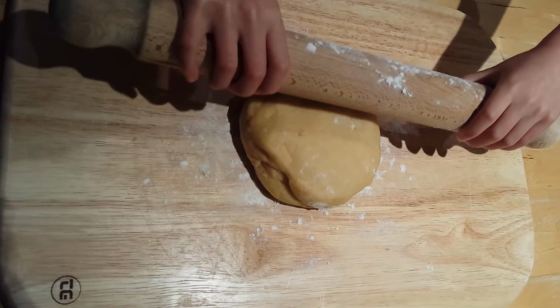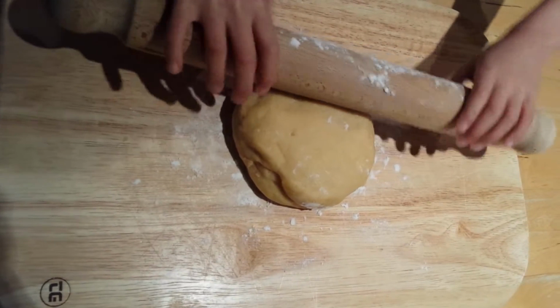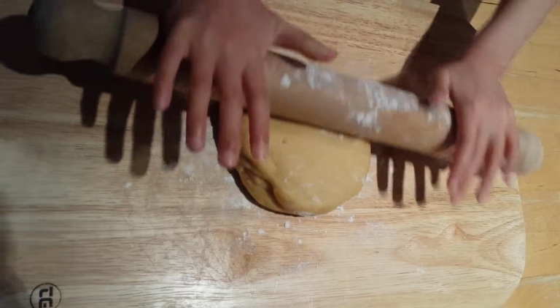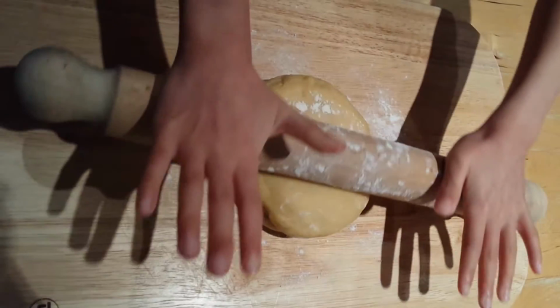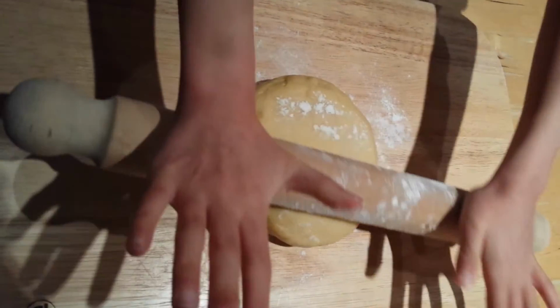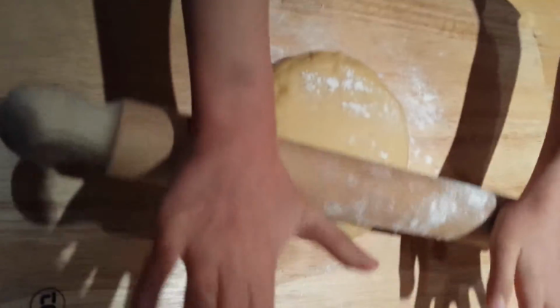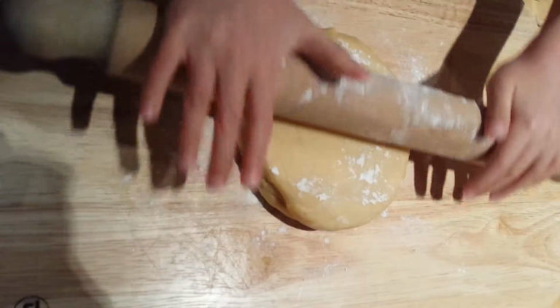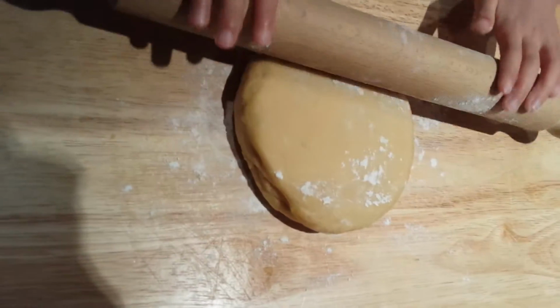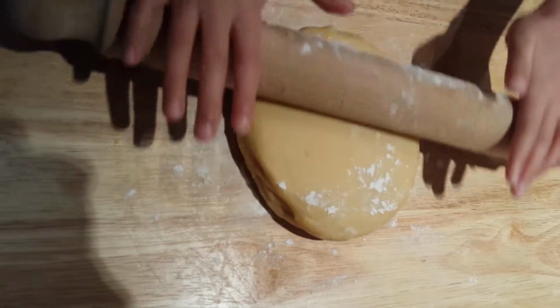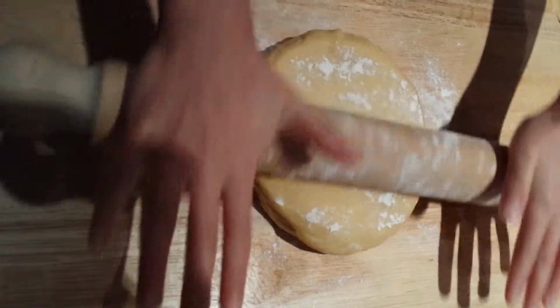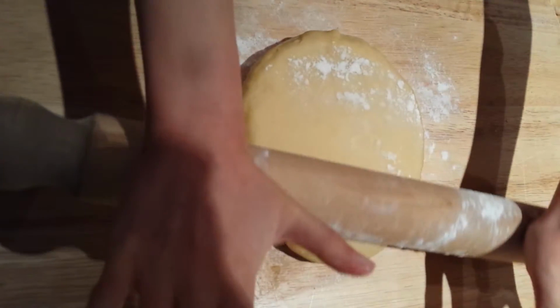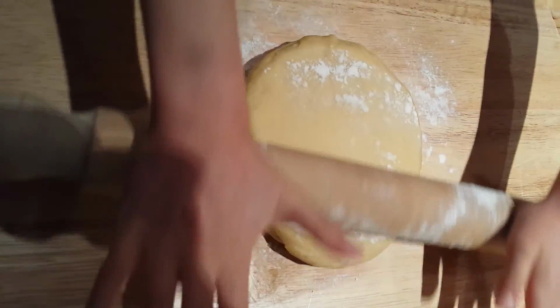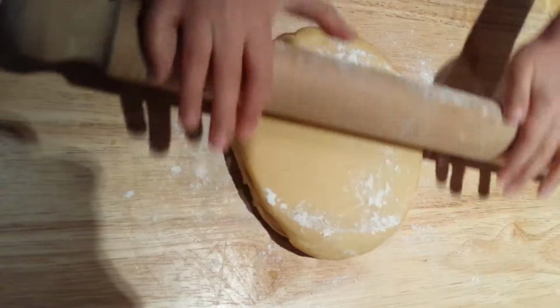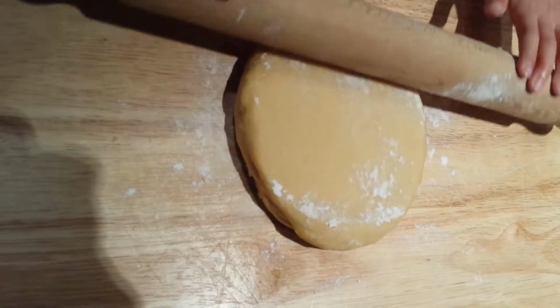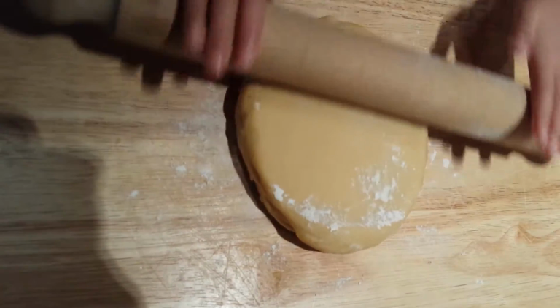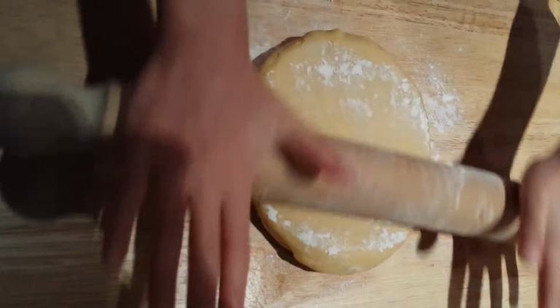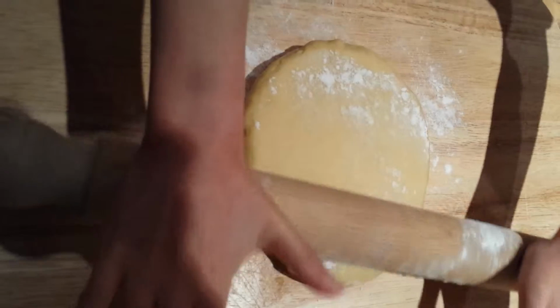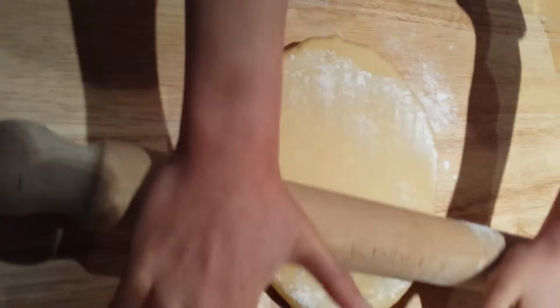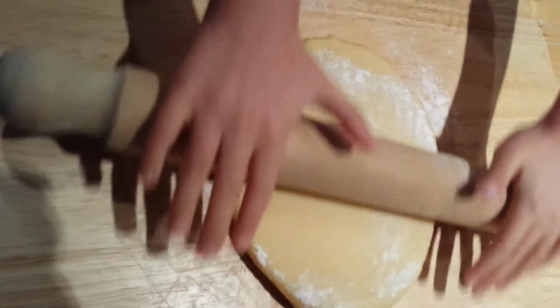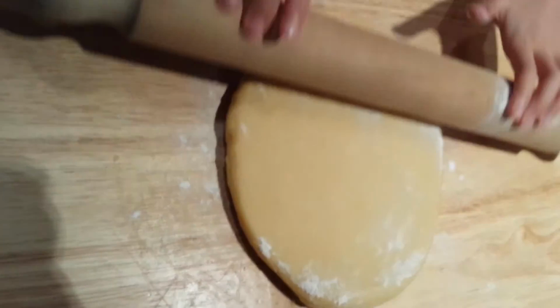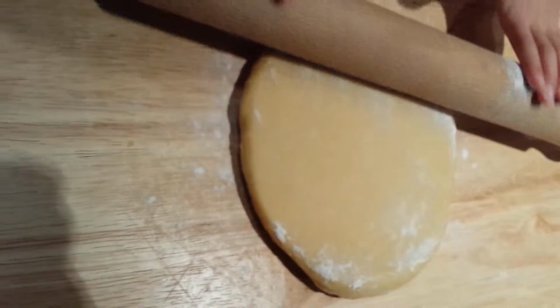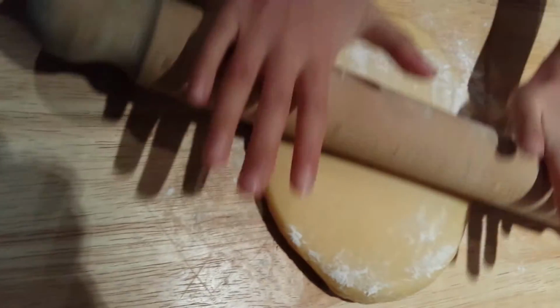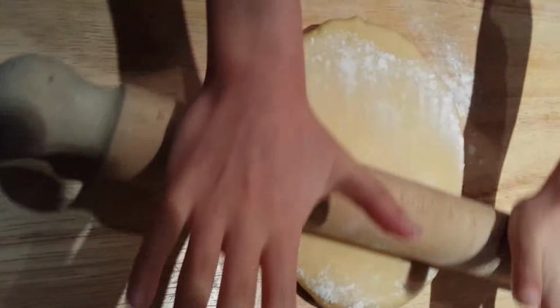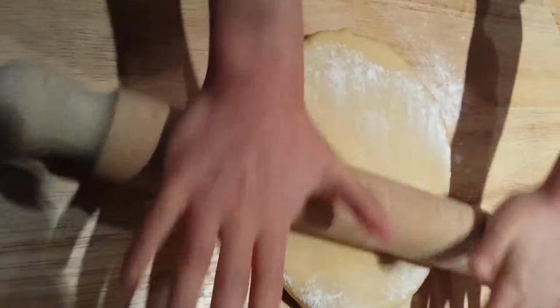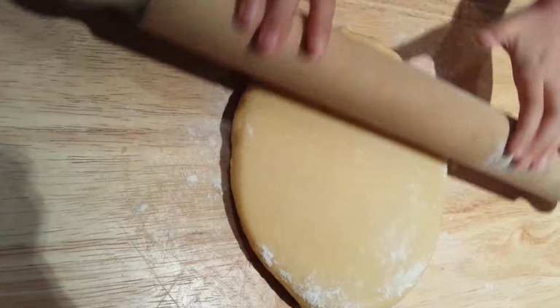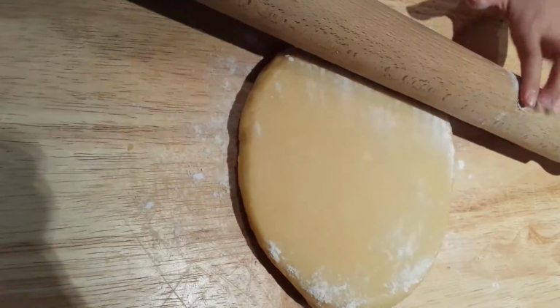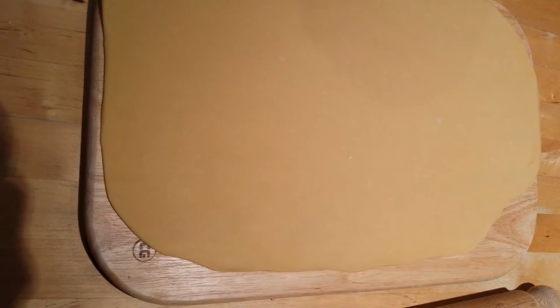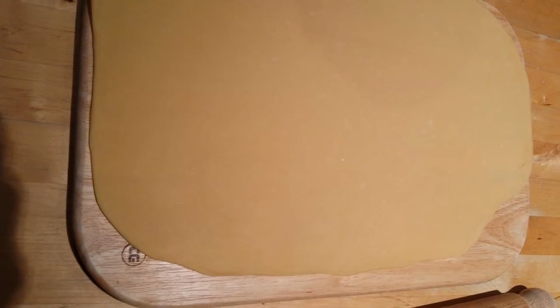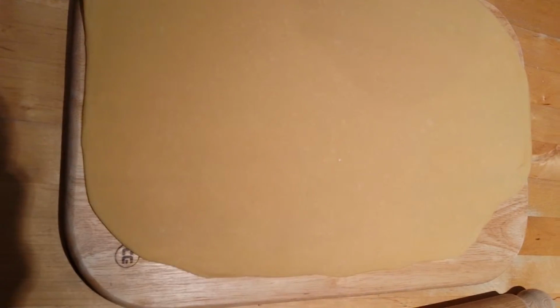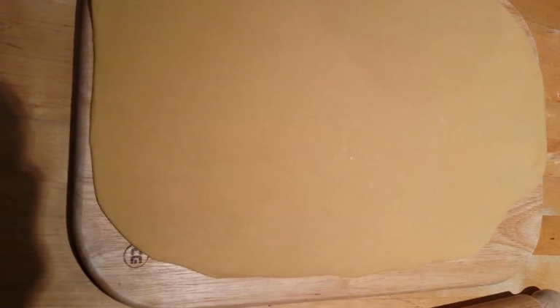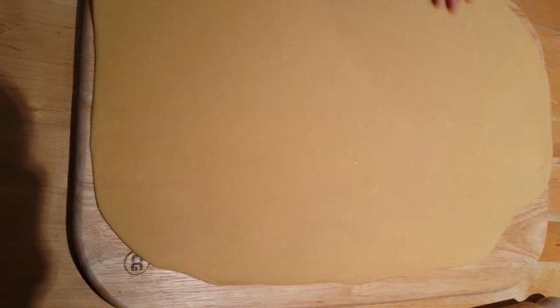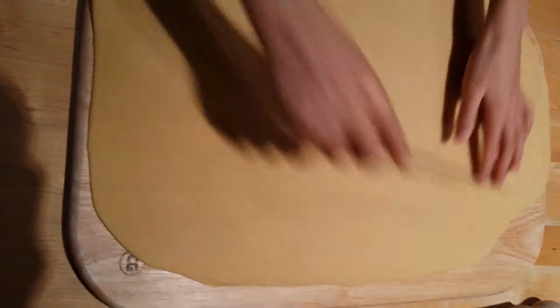Roll out the dough until it's thin, then cut into tagliatelle strips.